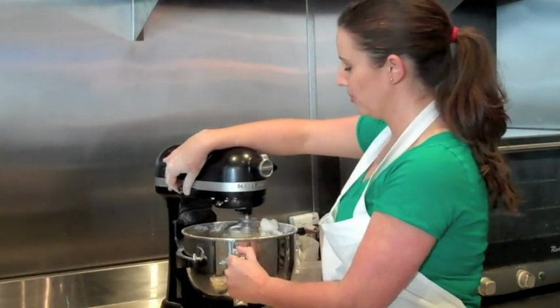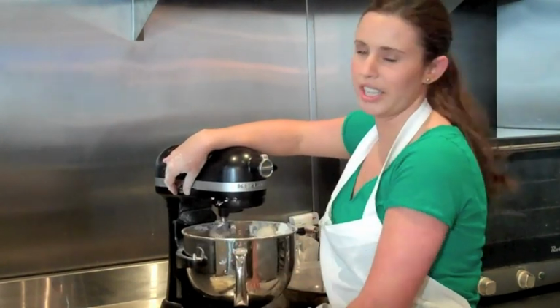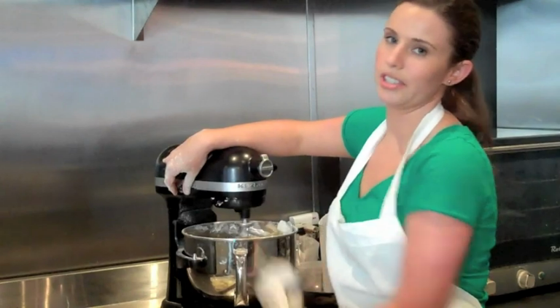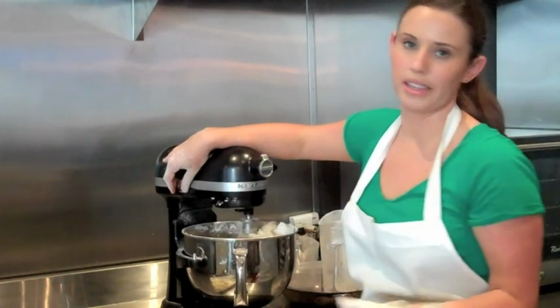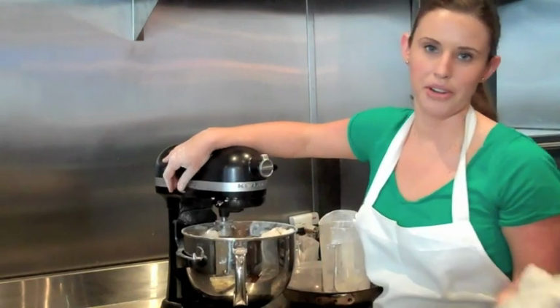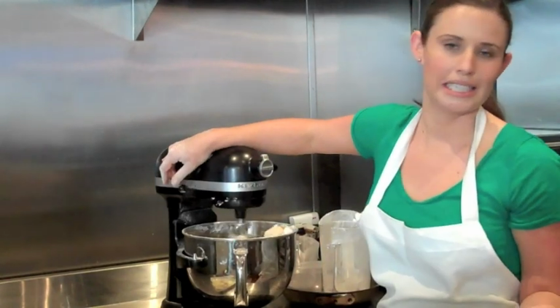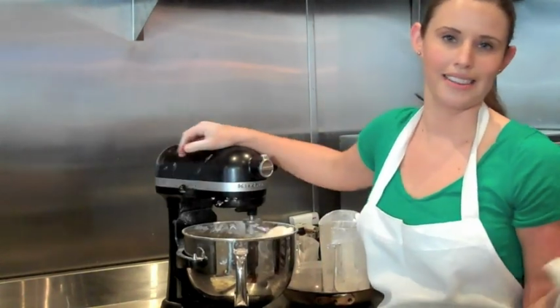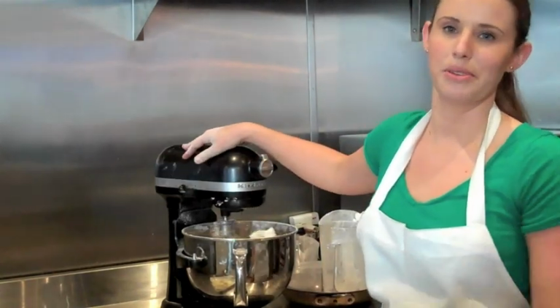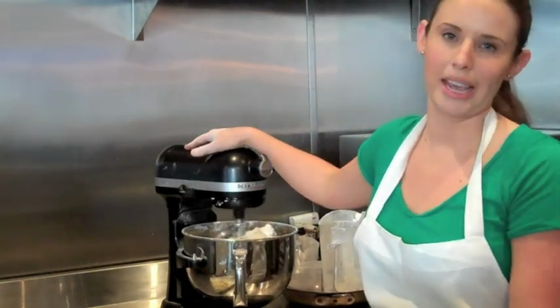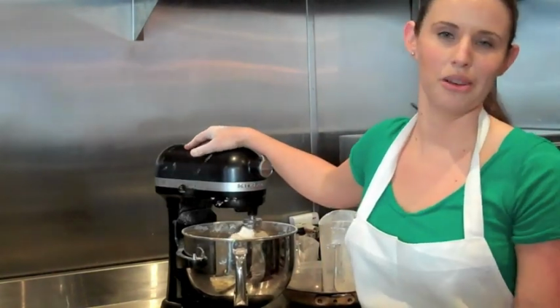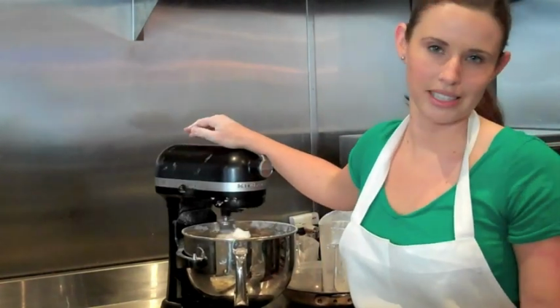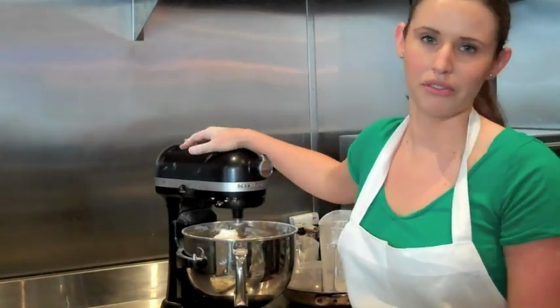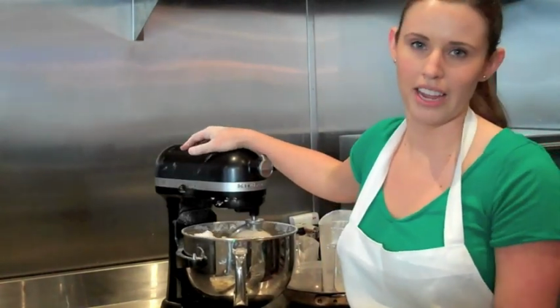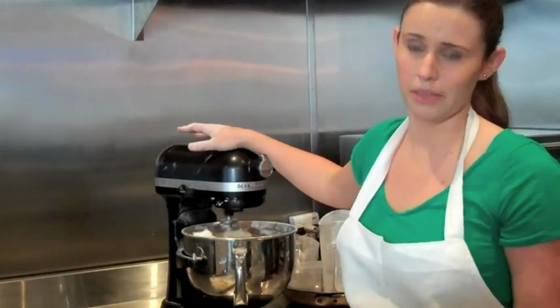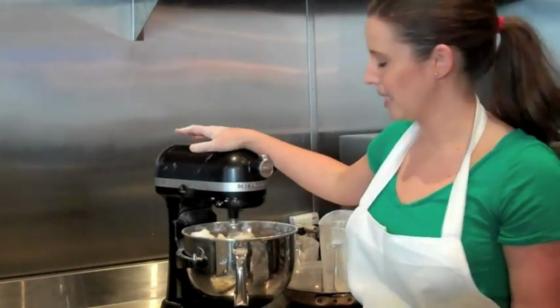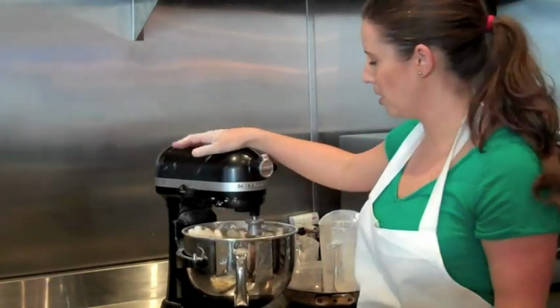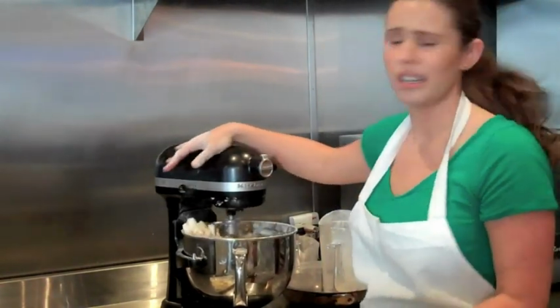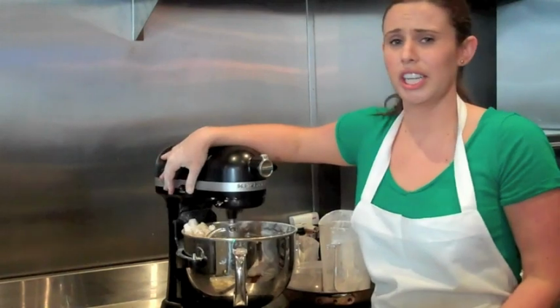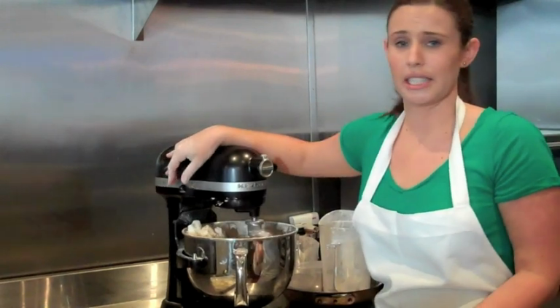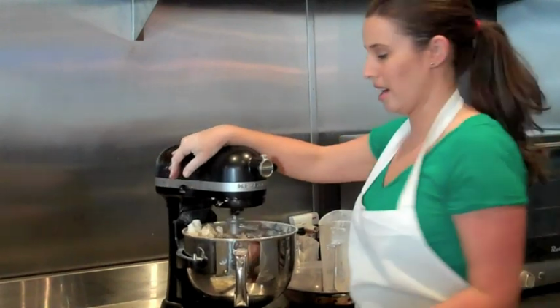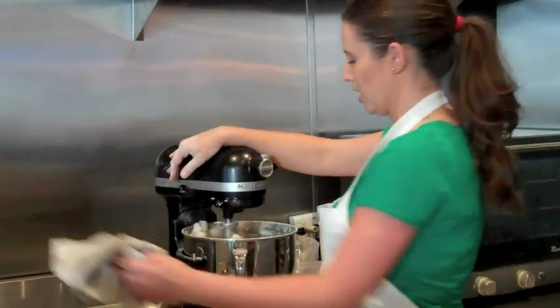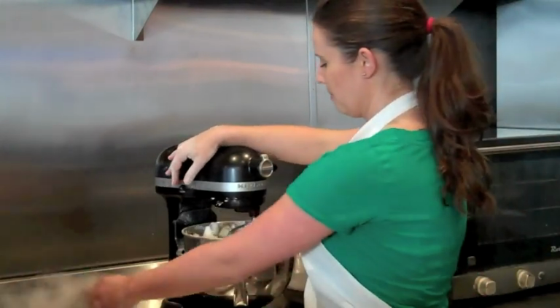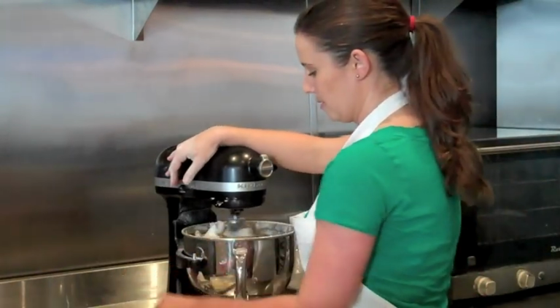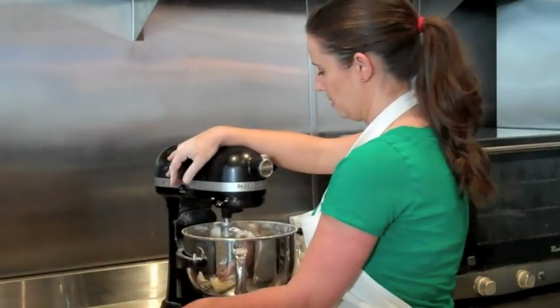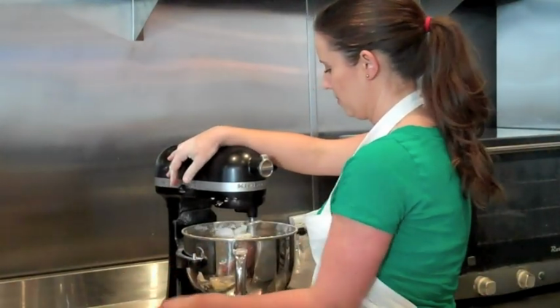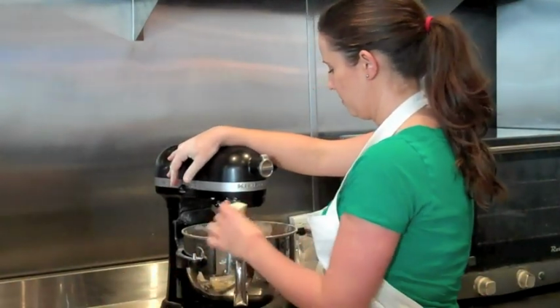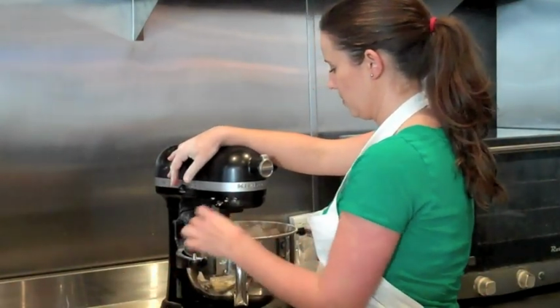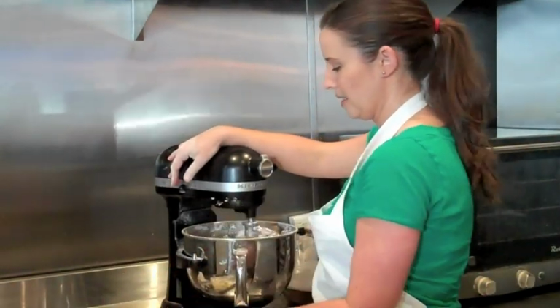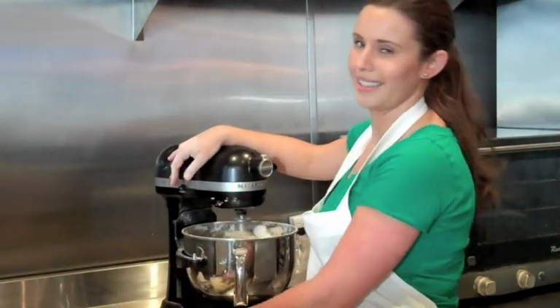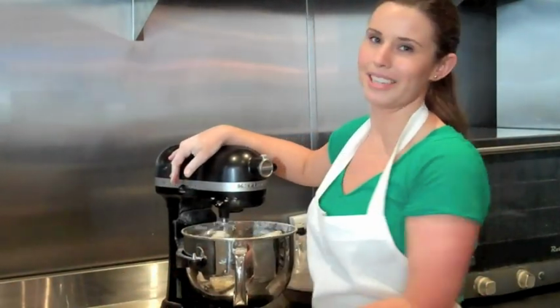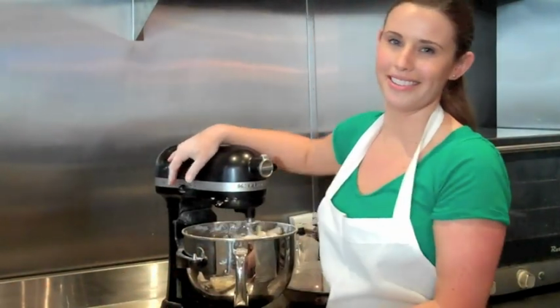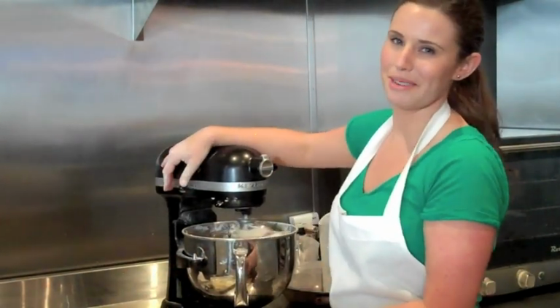This is pretty easy. I think people don't make it at home because they have to fry it, but it's pretty simple and it really doesn't take that much time. And they taste much better than Starbucks.